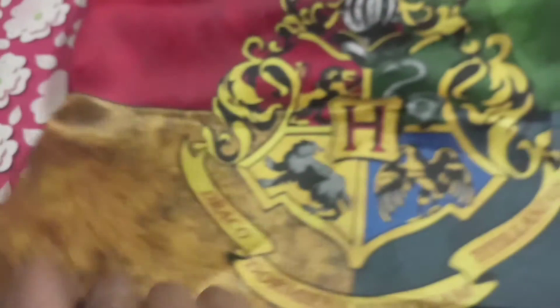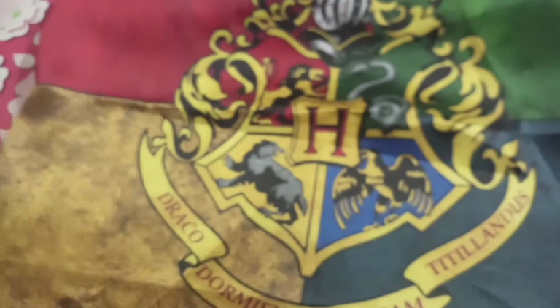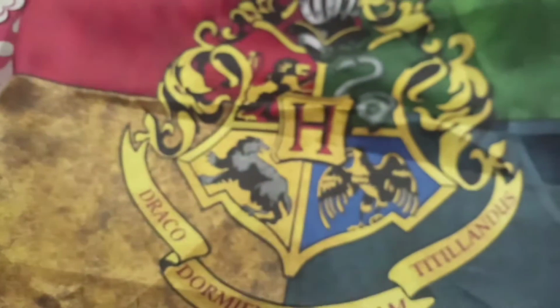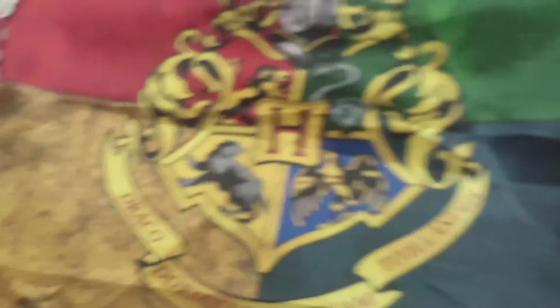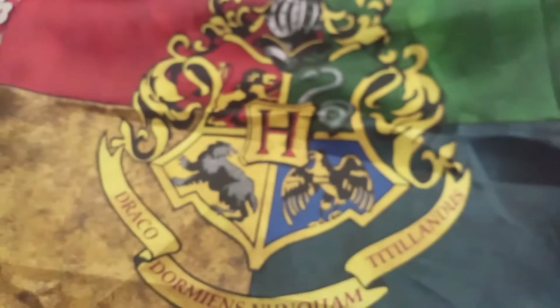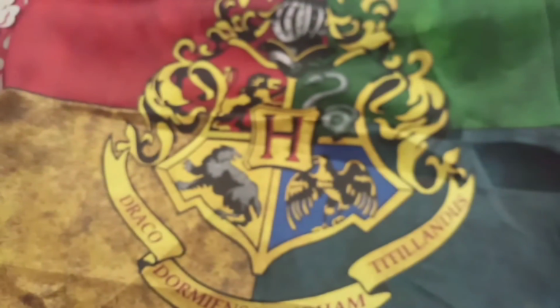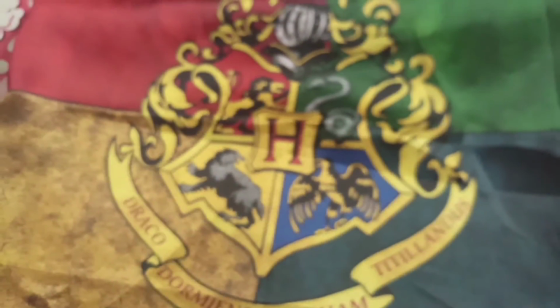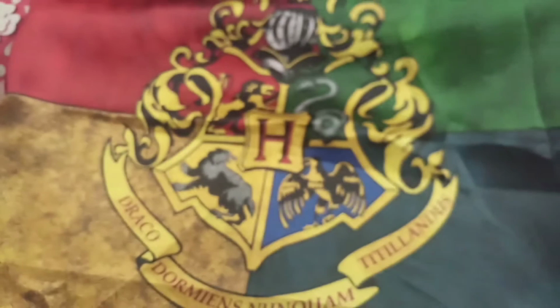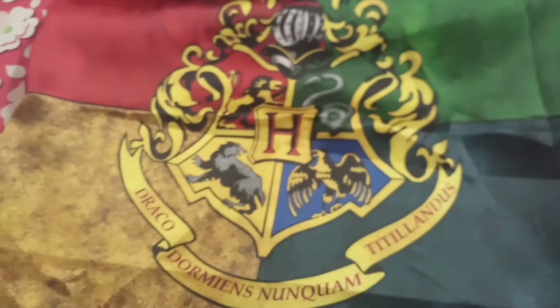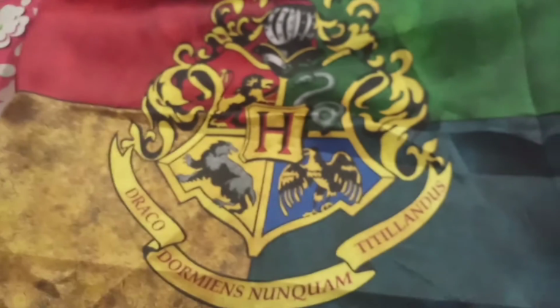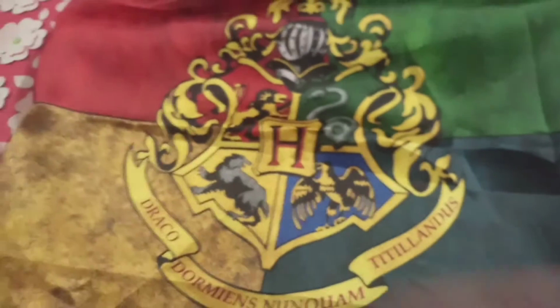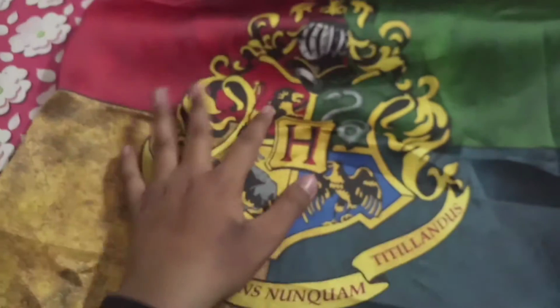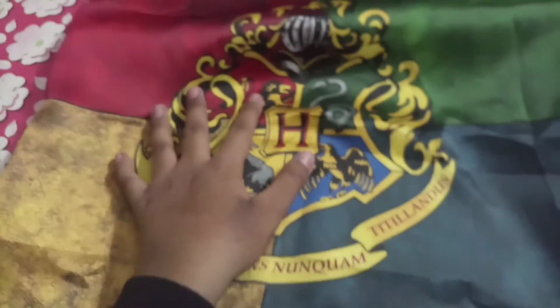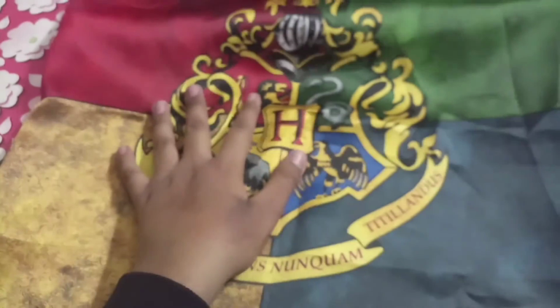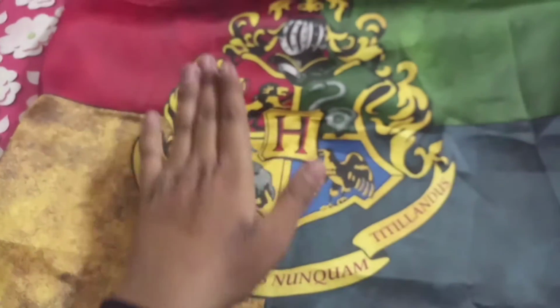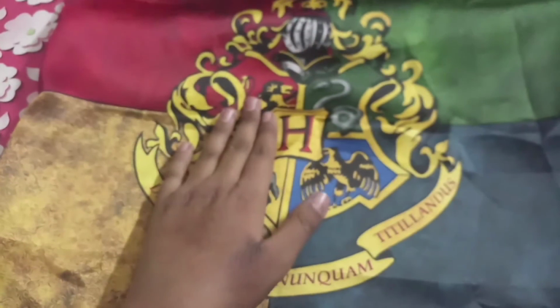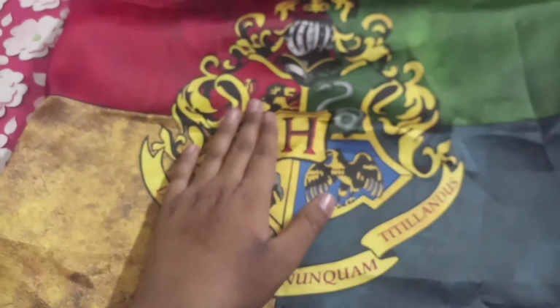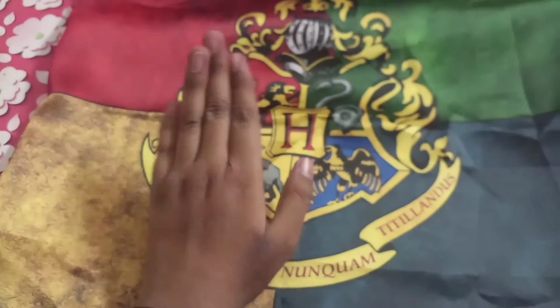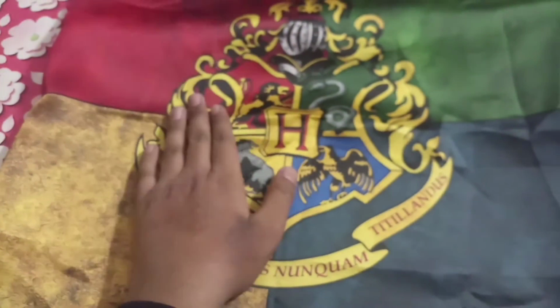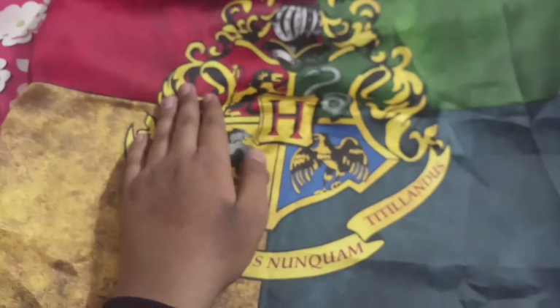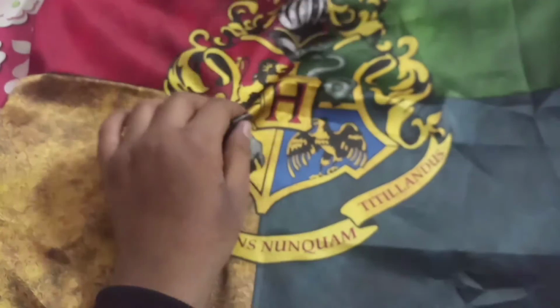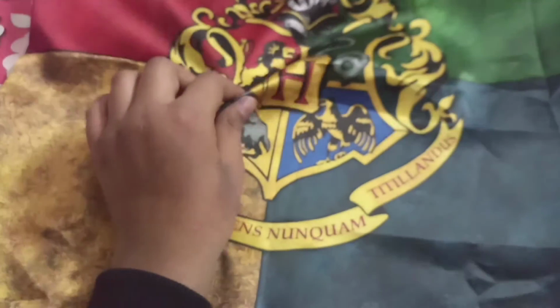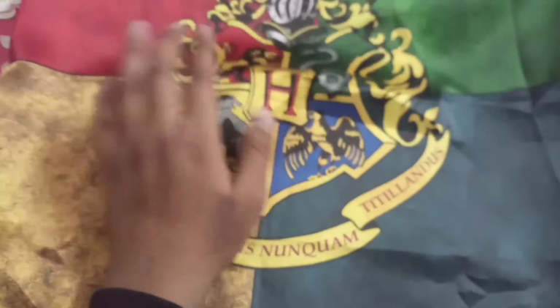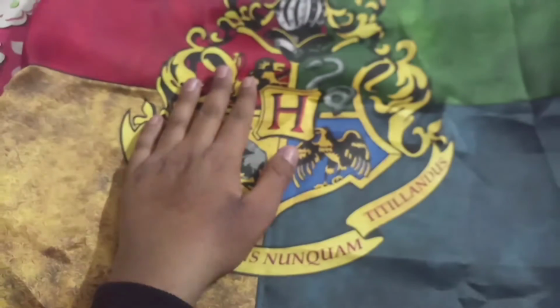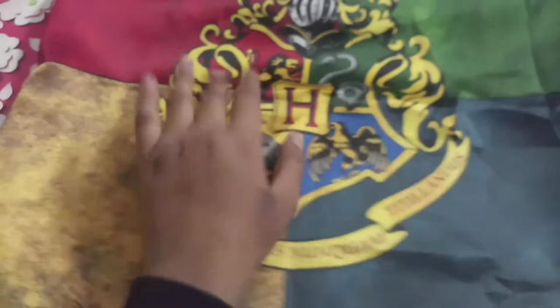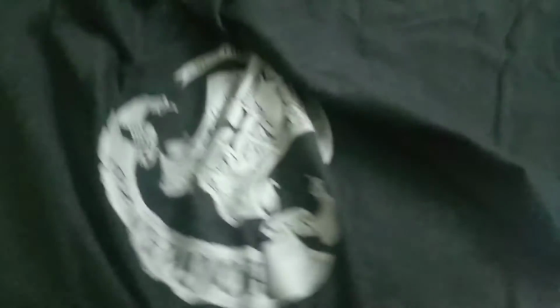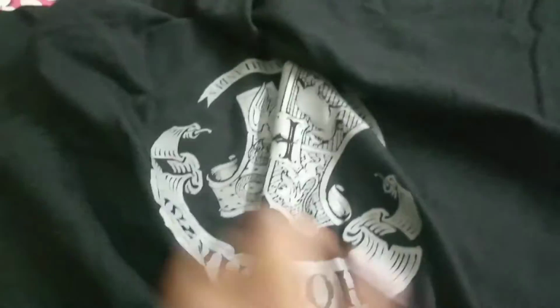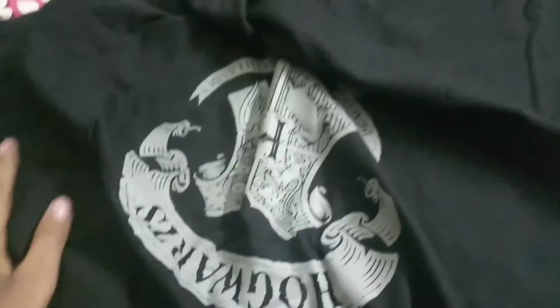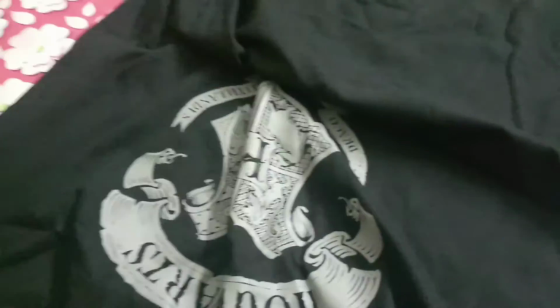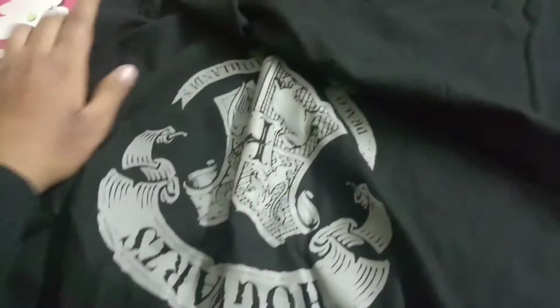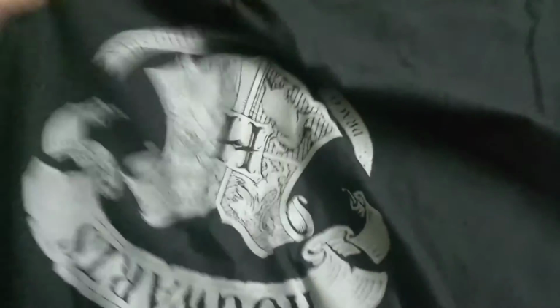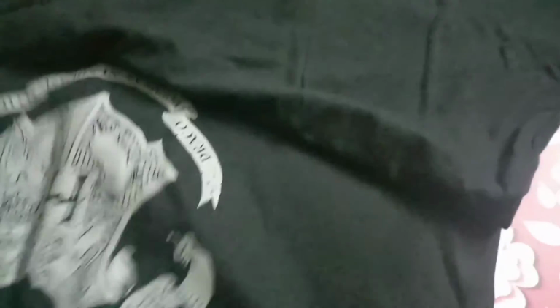The best thing about this product is that it has a silky fabric.